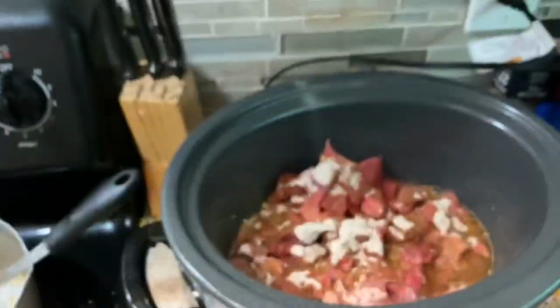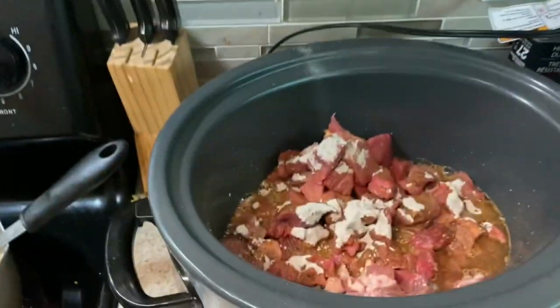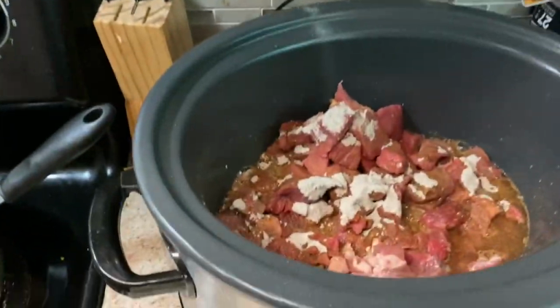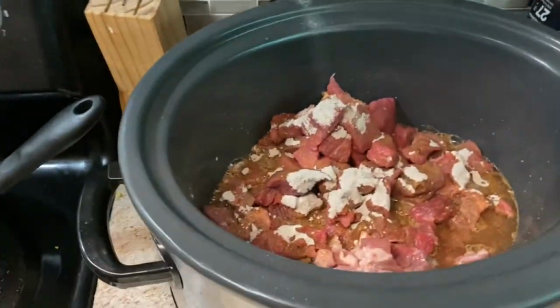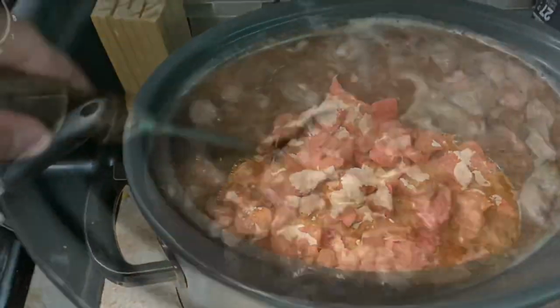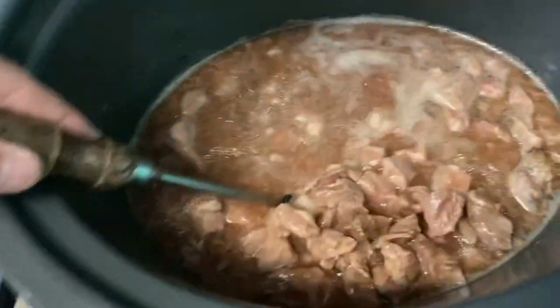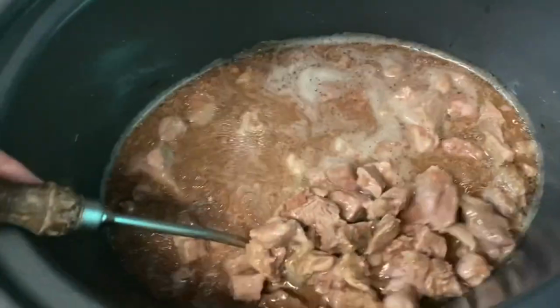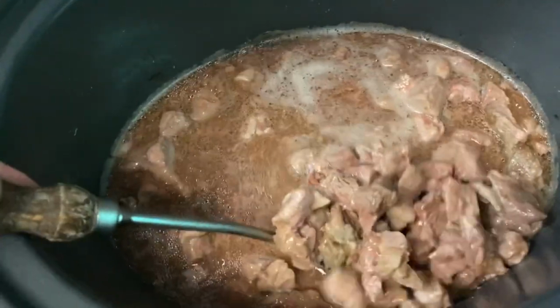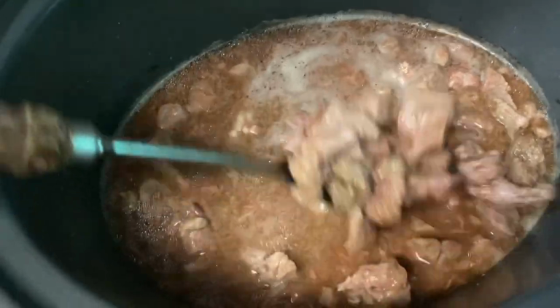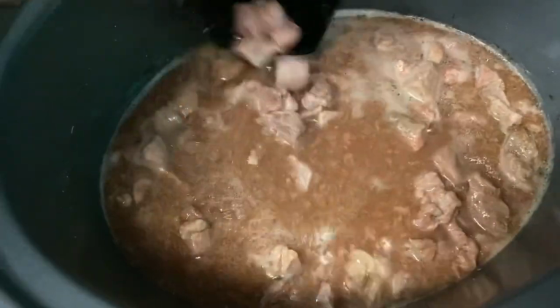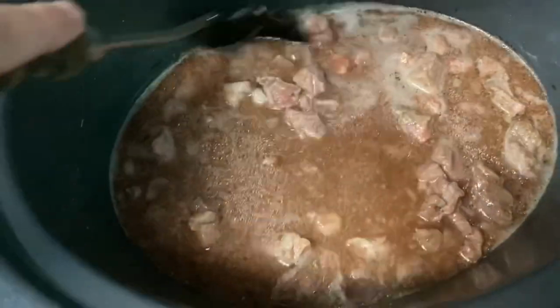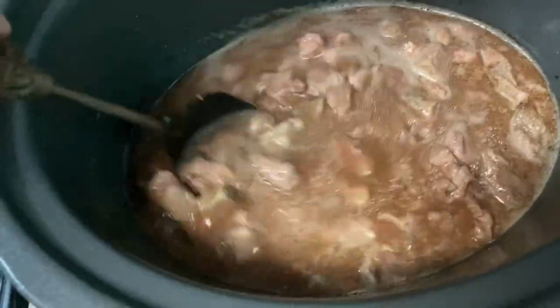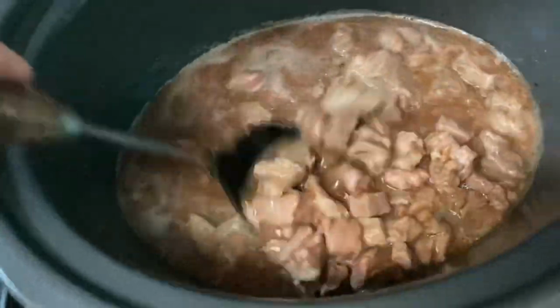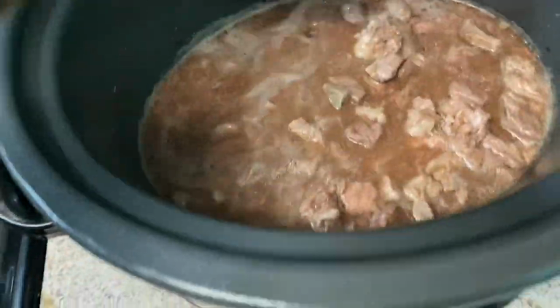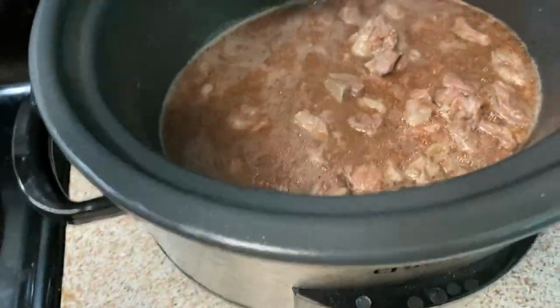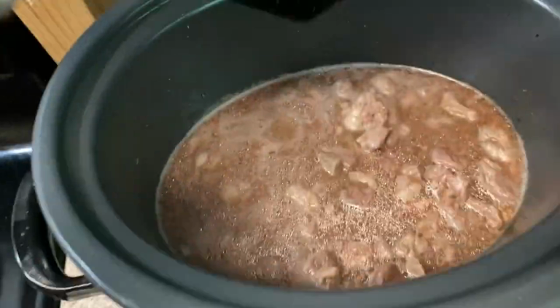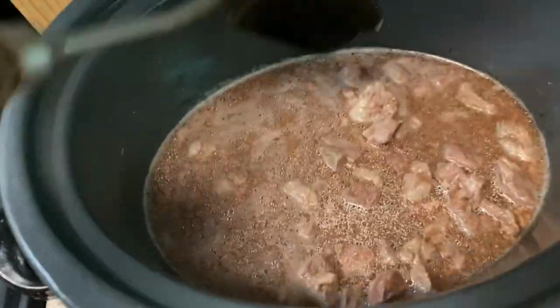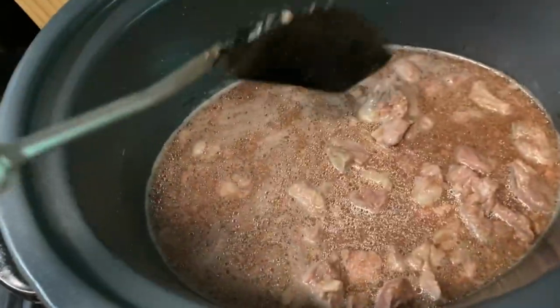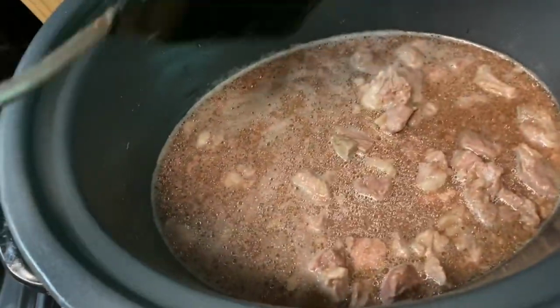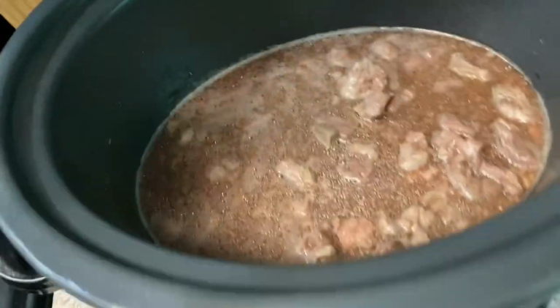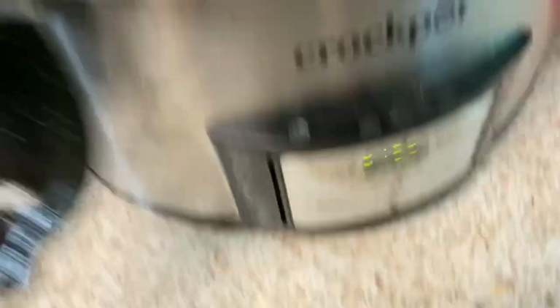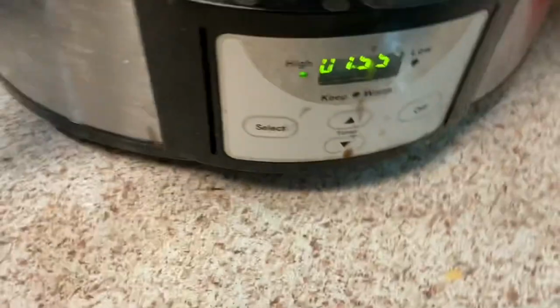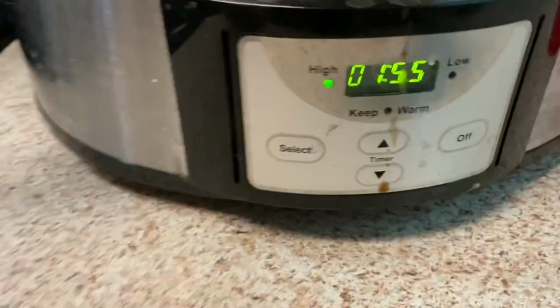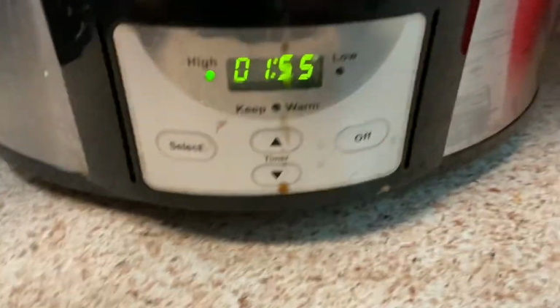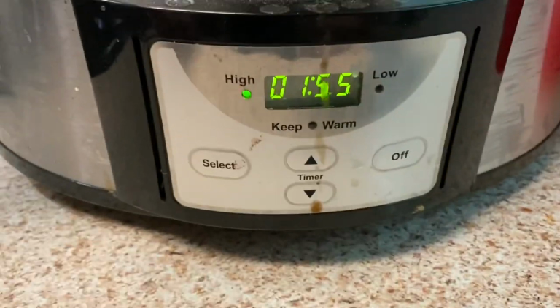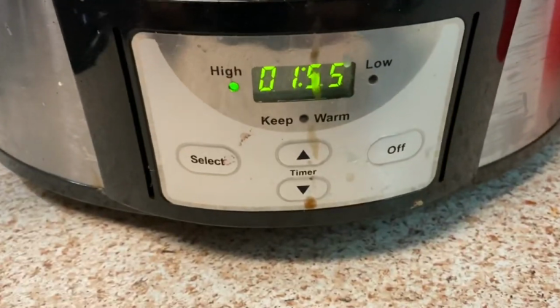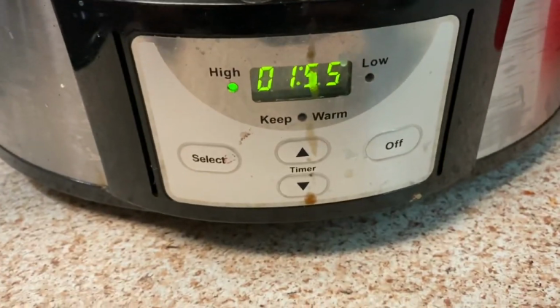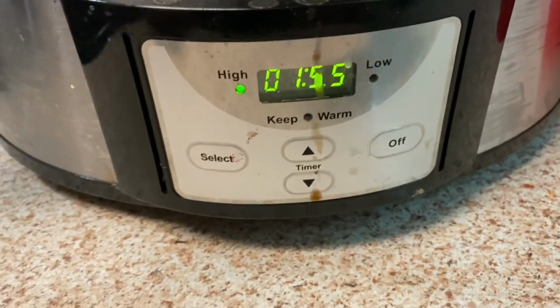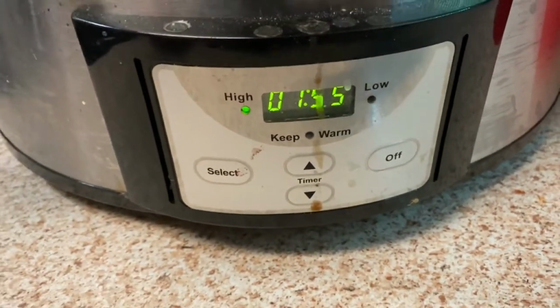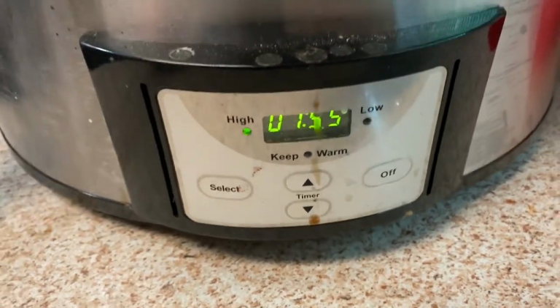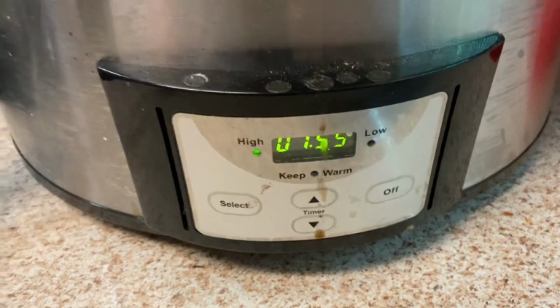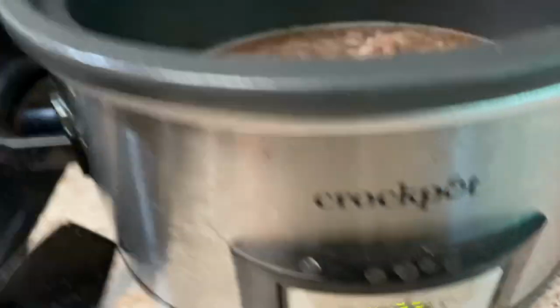All righty, it's smelling so good. See how we got that broth for when our noodles get done. We're not going to cook the noodles just yet — we still got an hour and 55 minutes to cook the meat.